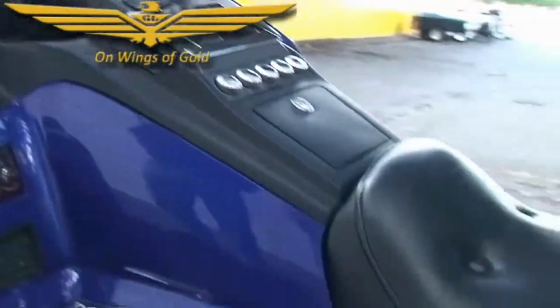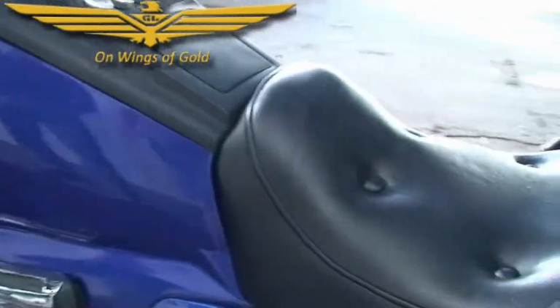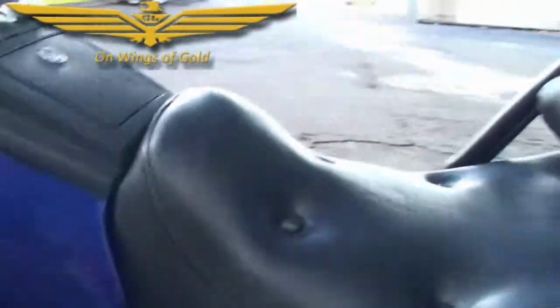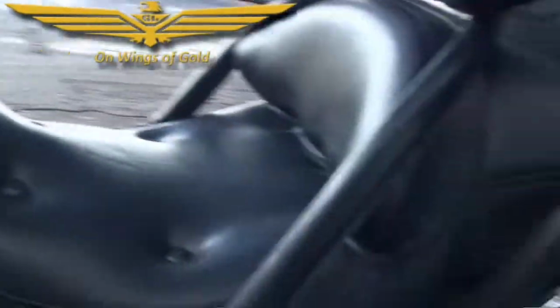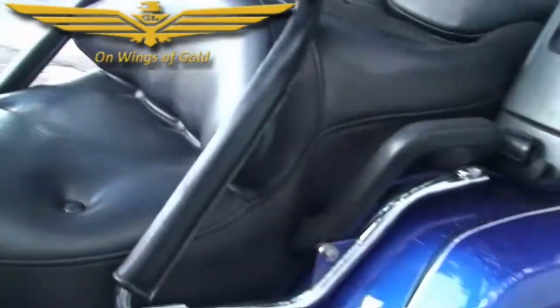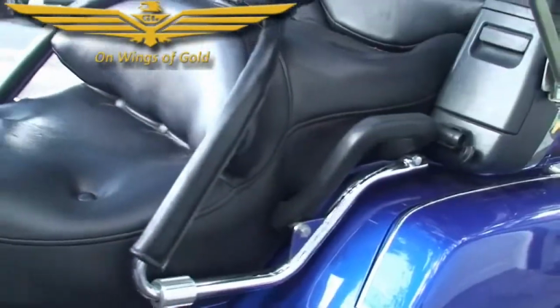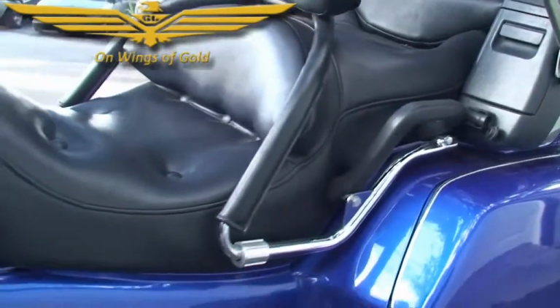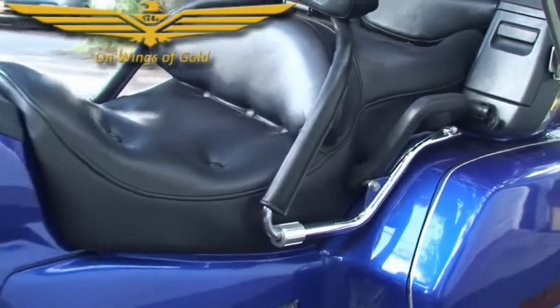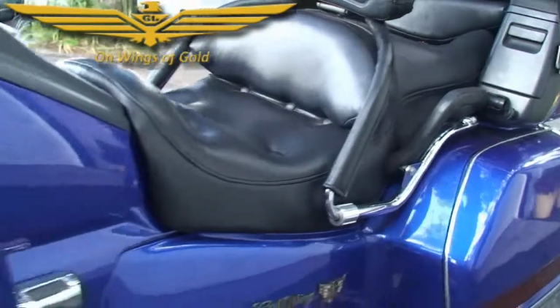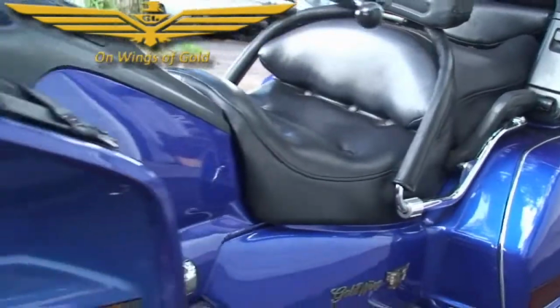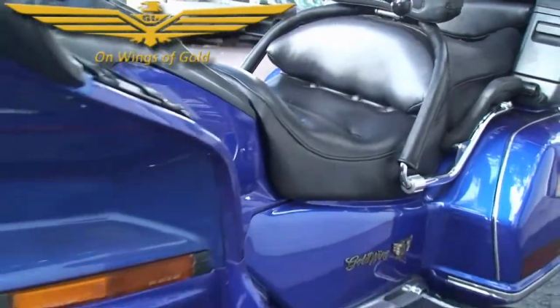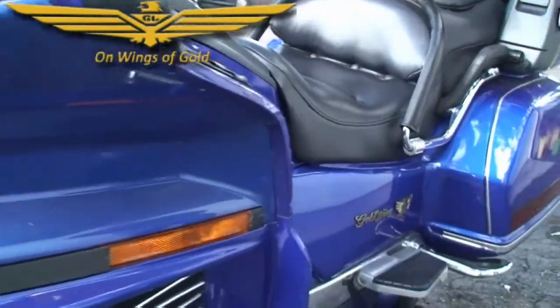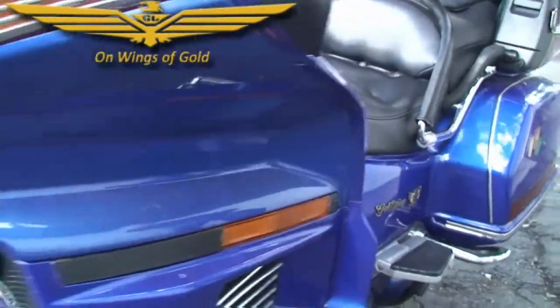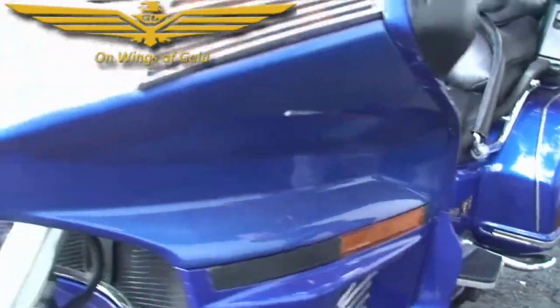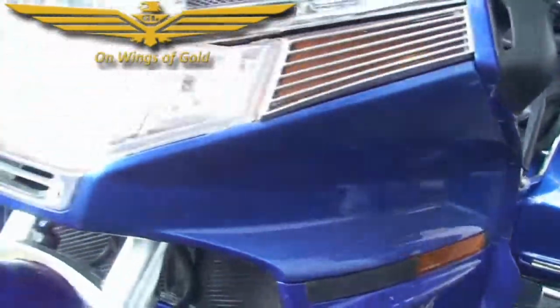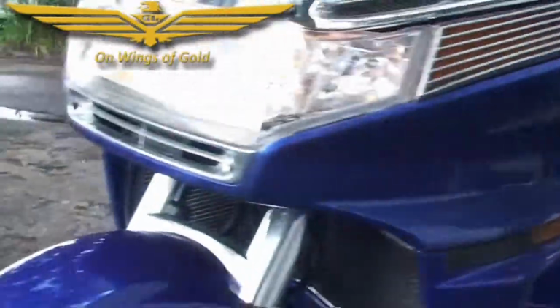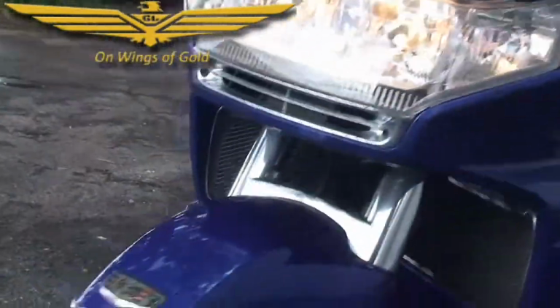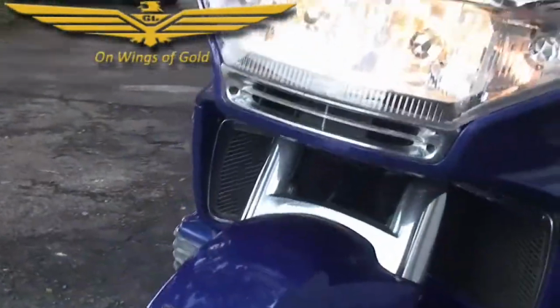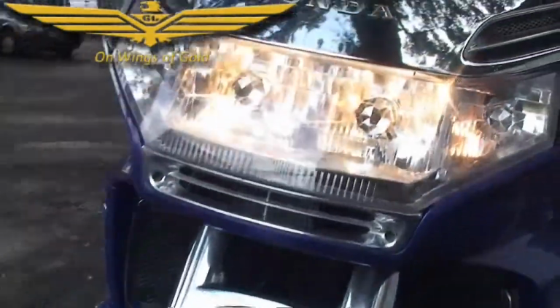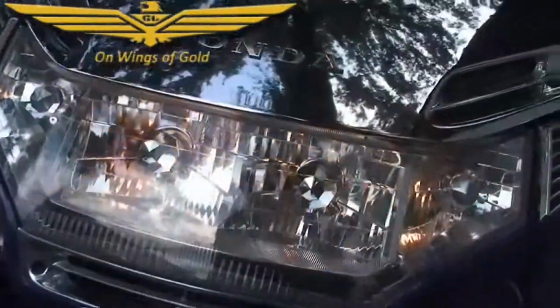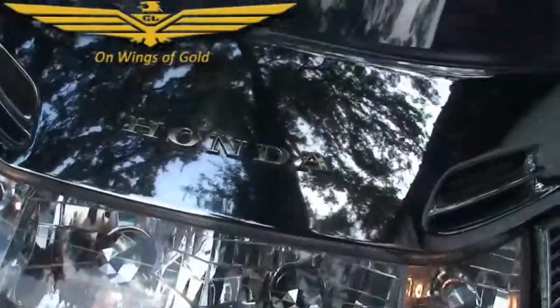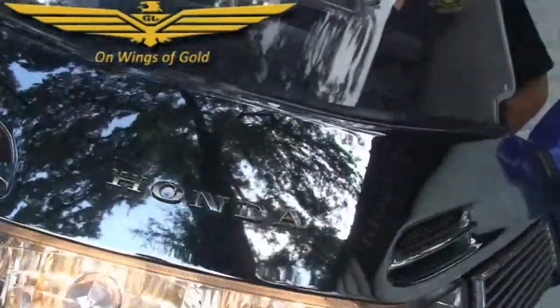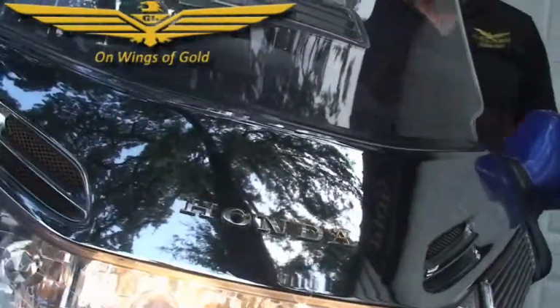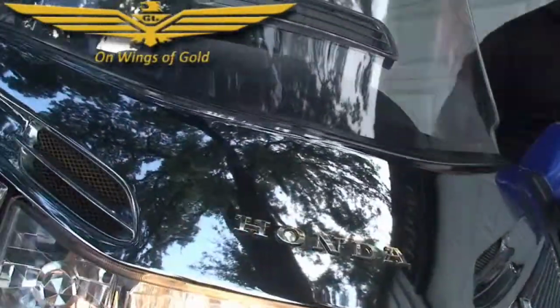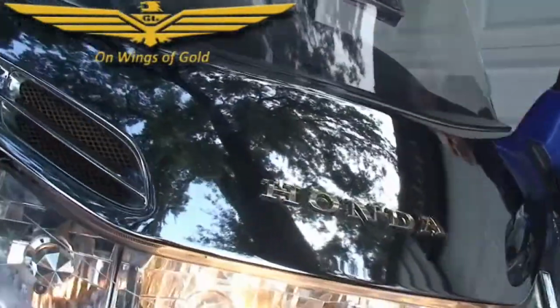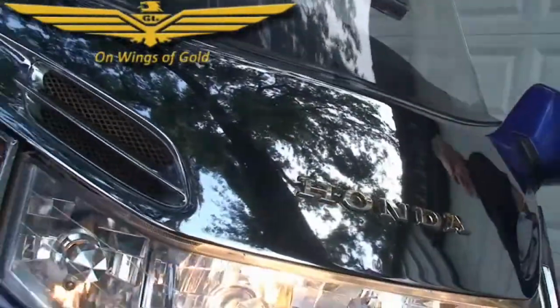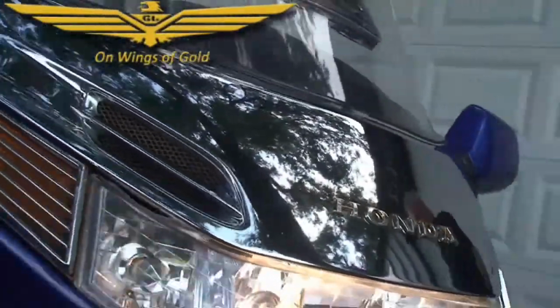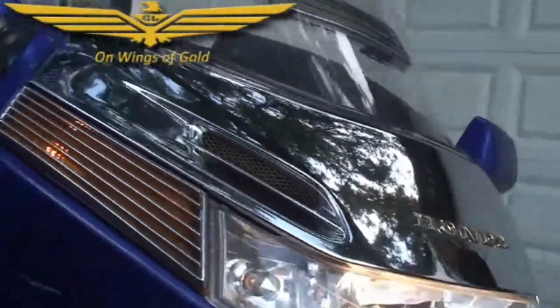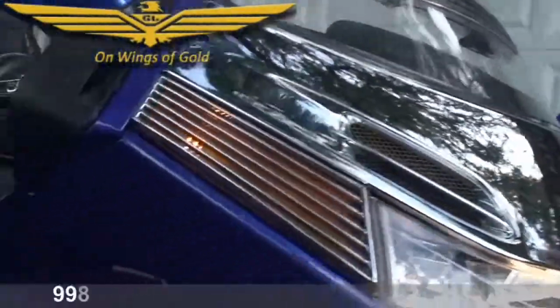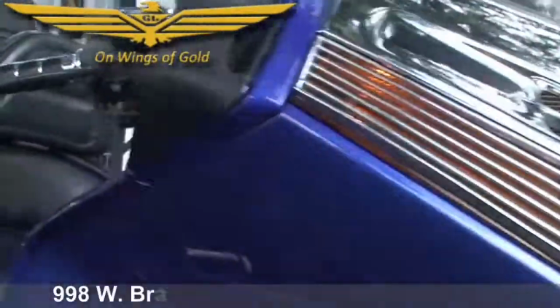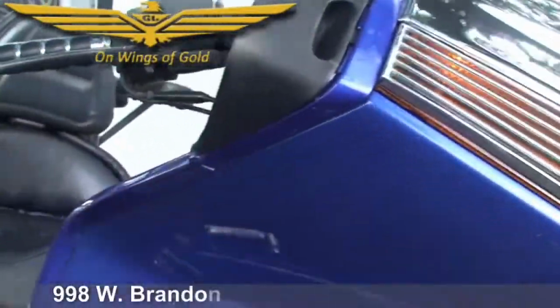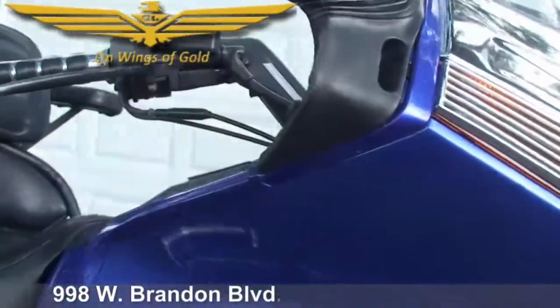Excellent running bike, ready to go on the road. We have all the maintenance records for this one — it's a one-owner bike and the guy kept it in excellent shape. It fires right up, it's a great little bike. Come on down and see it. It has new tires on it.